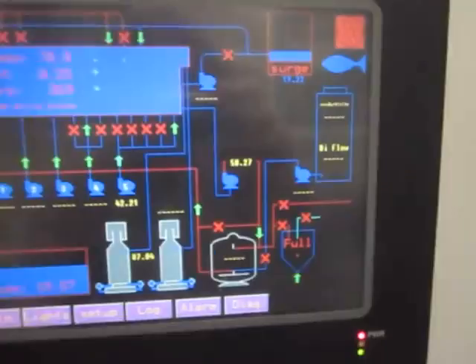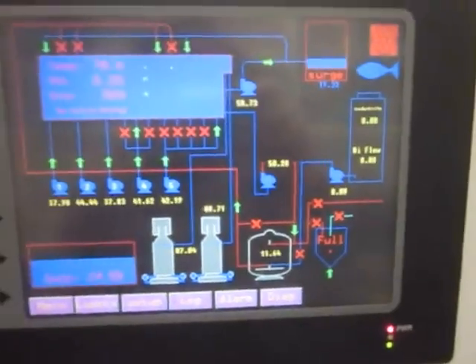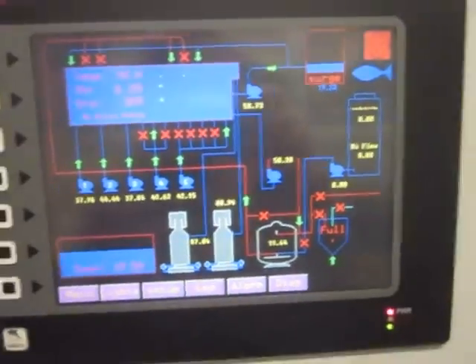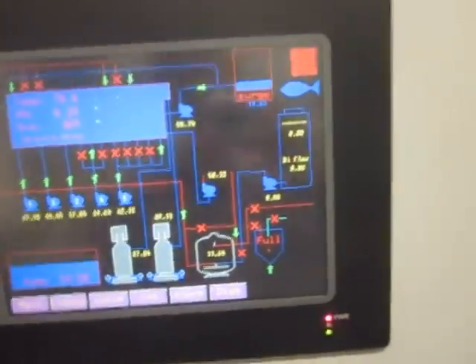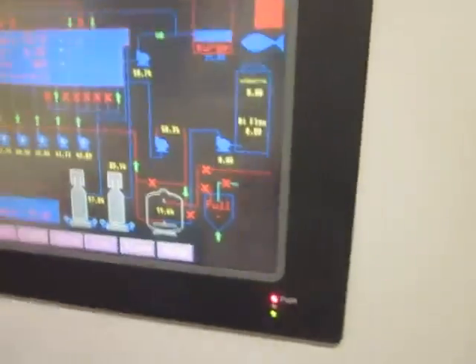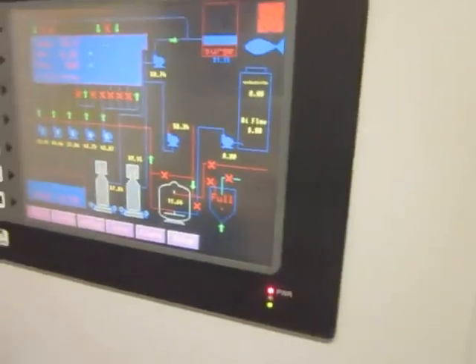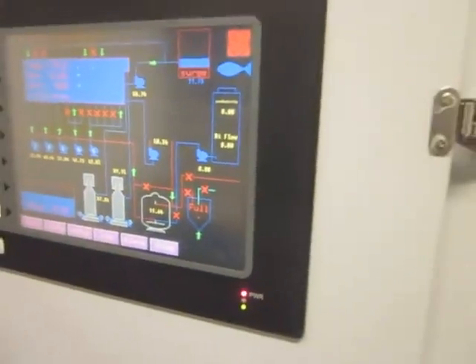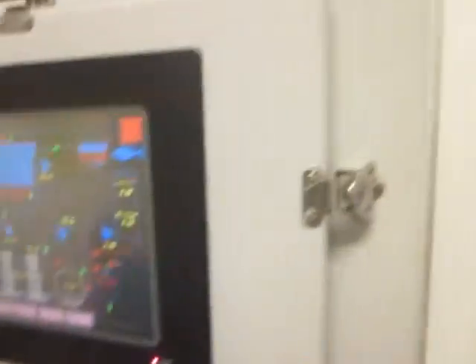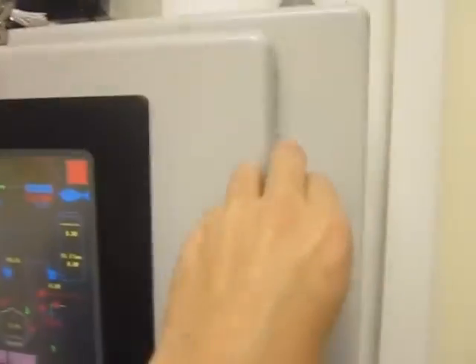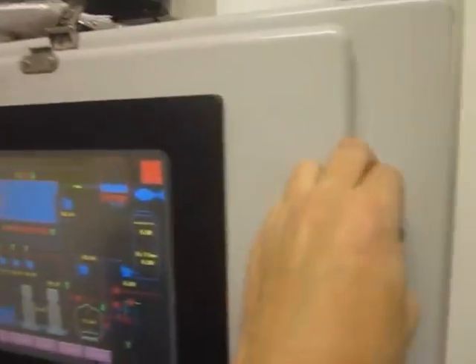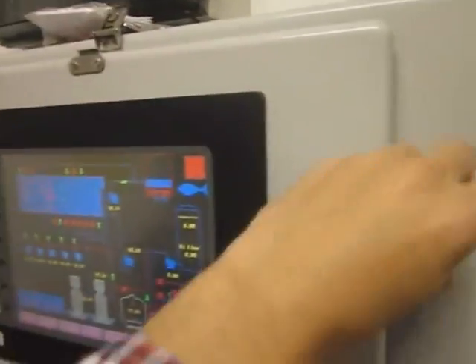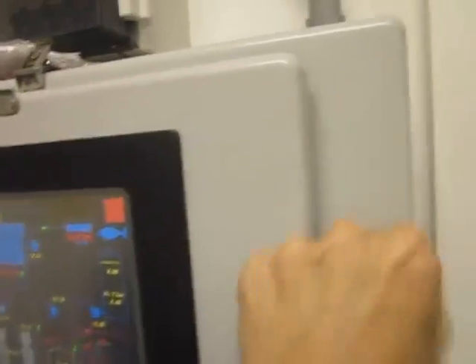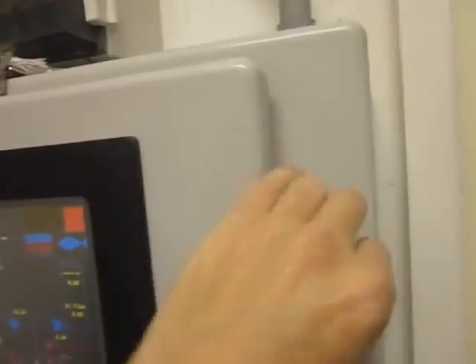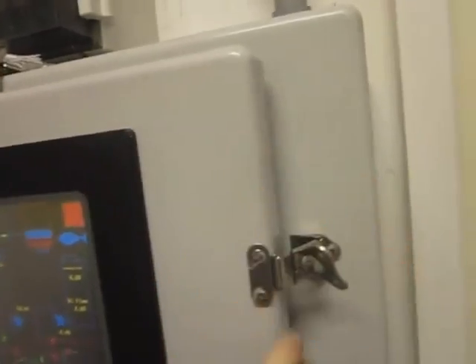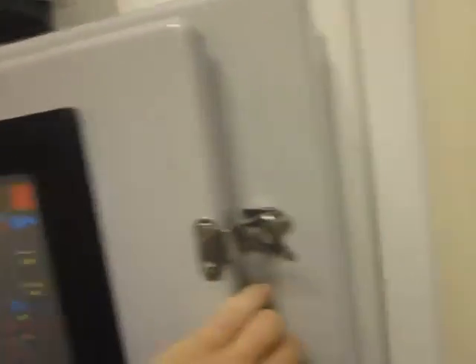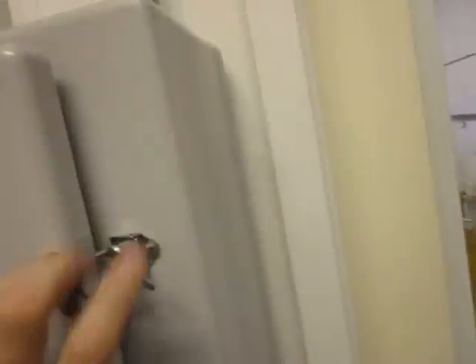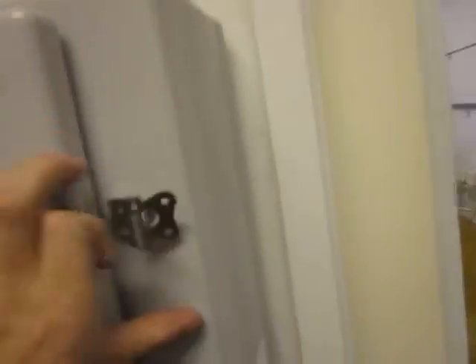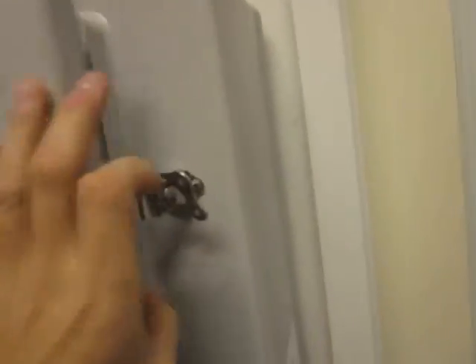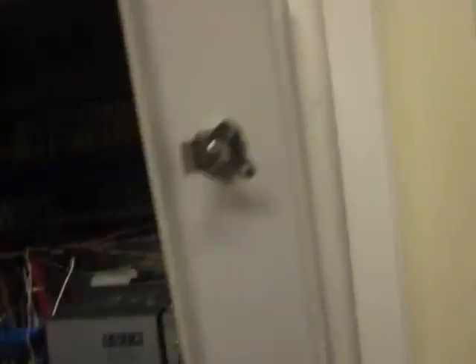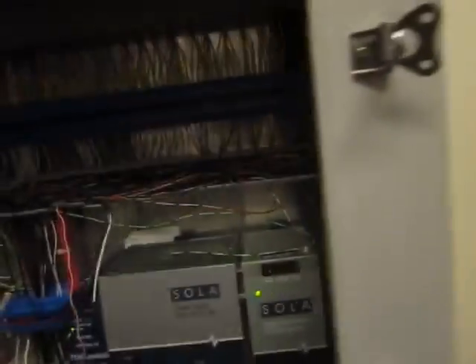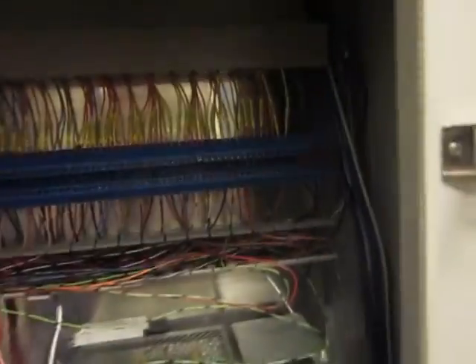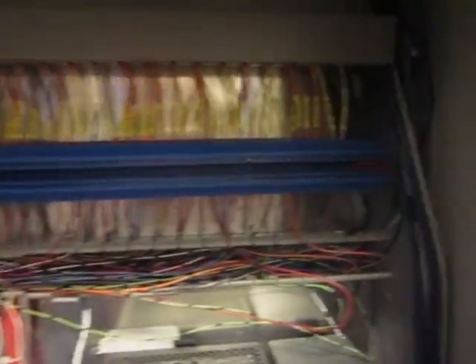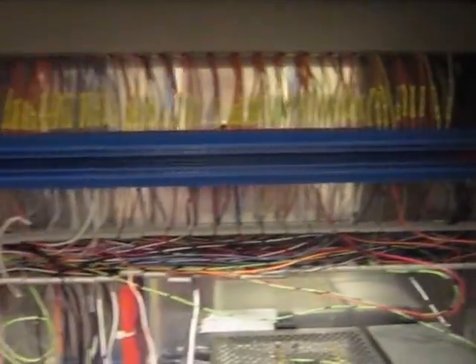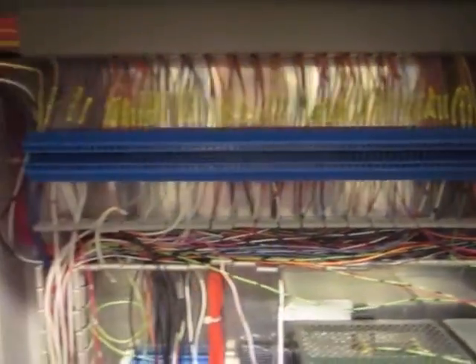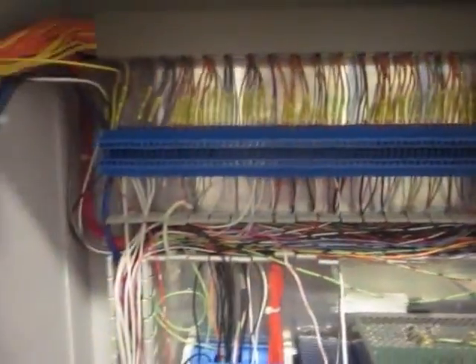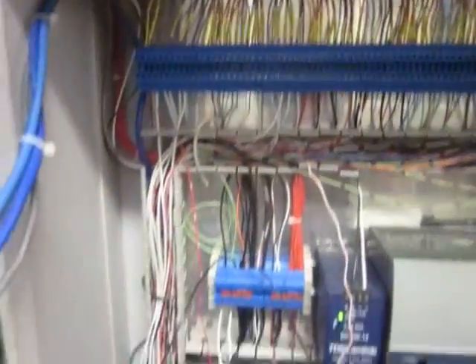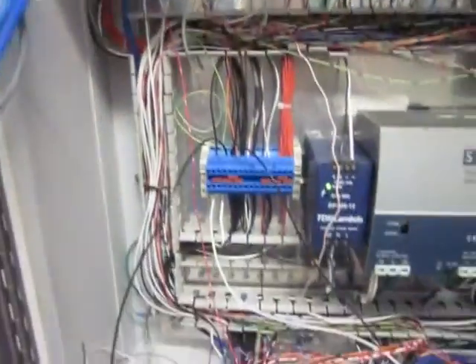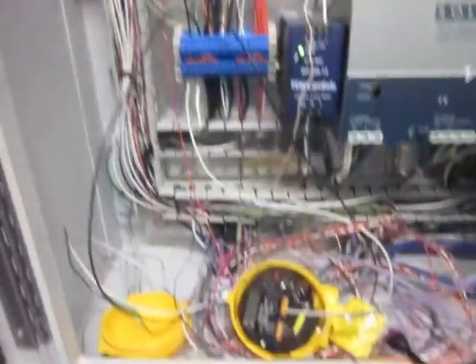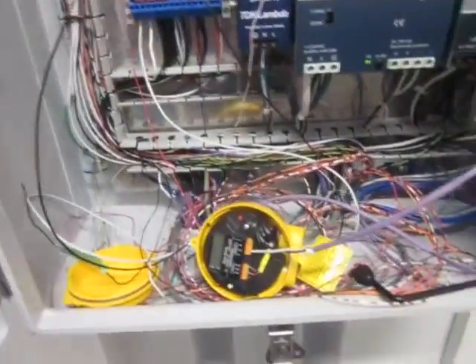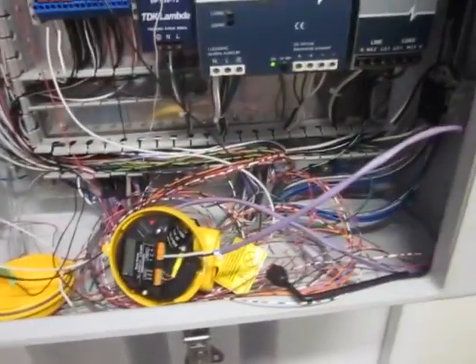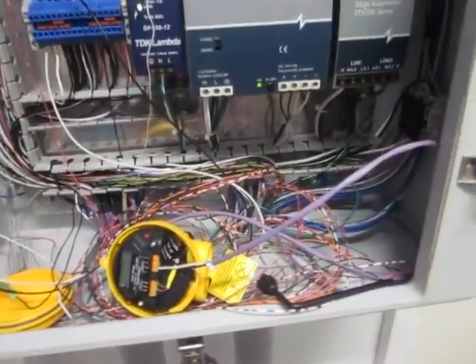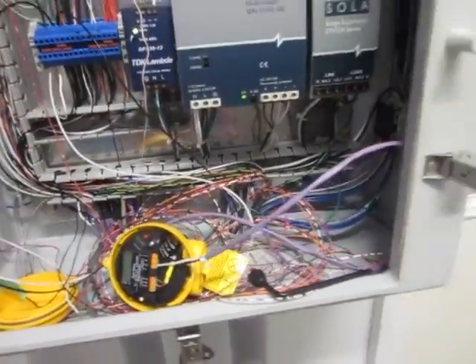Everything is controlled through here and you can take a quick peek inside. See all the wiring — this all goes downstairs to the other sensors, and that's just a pile of wires.